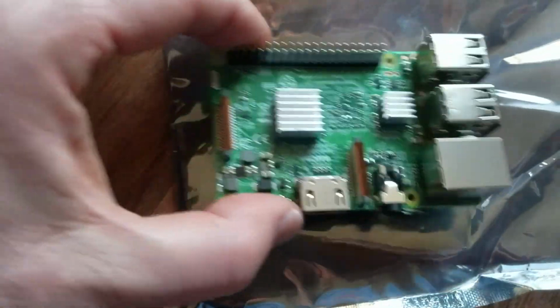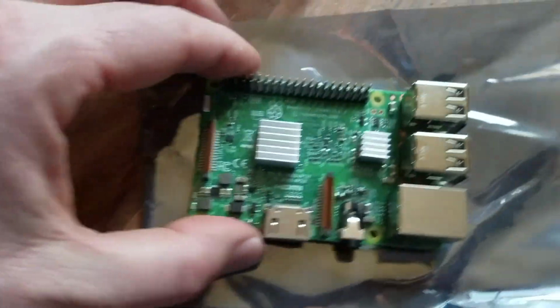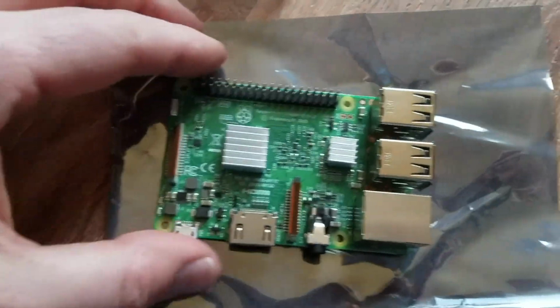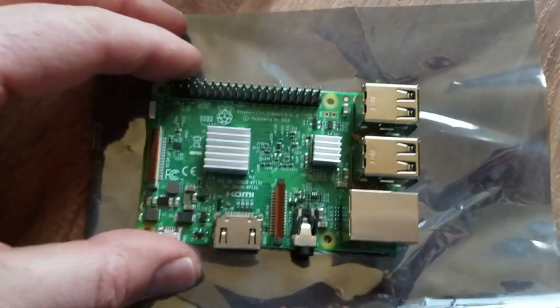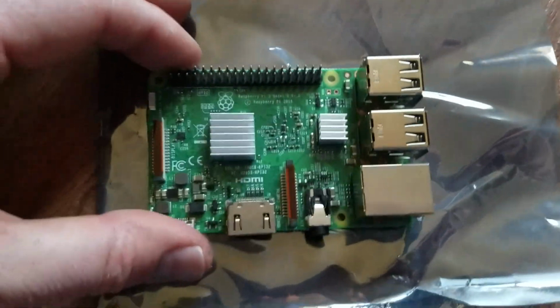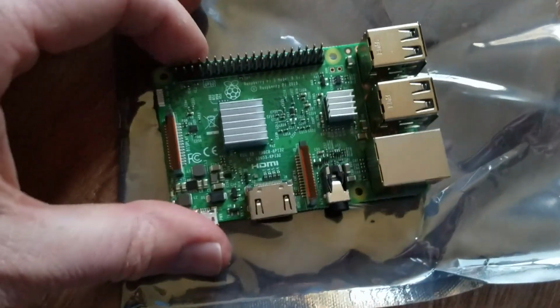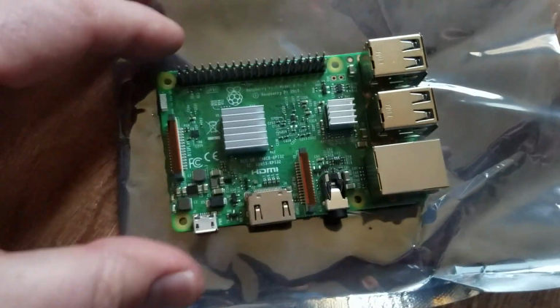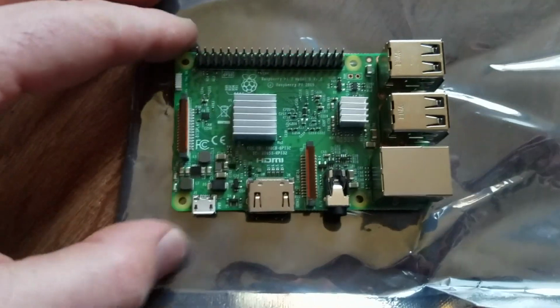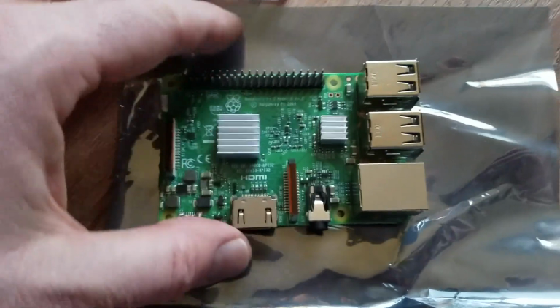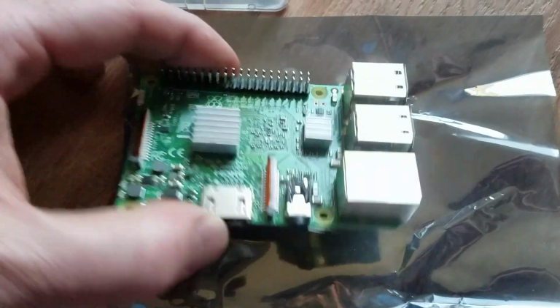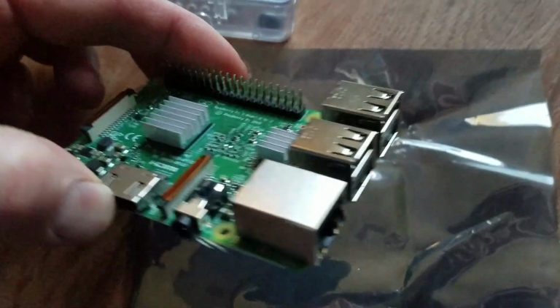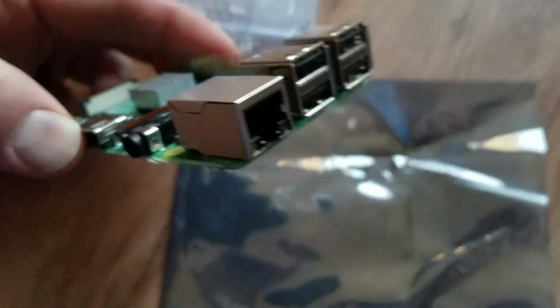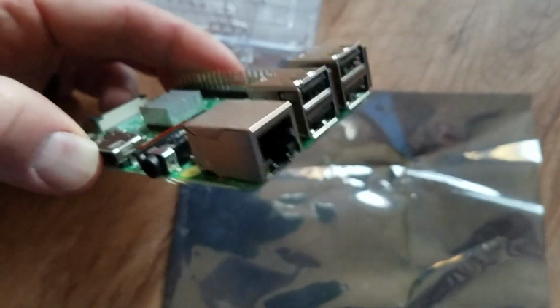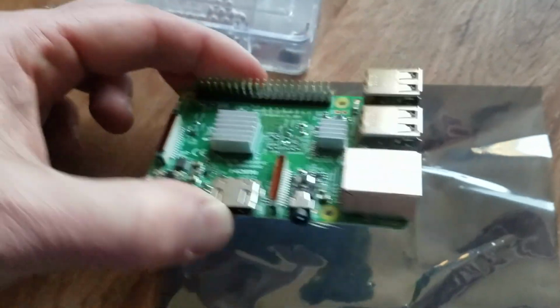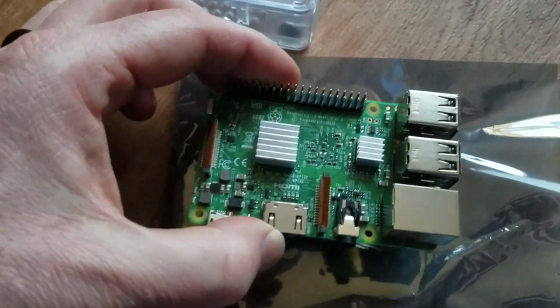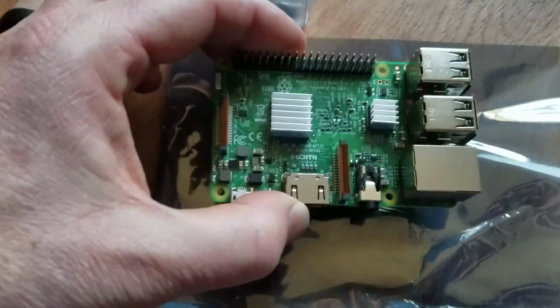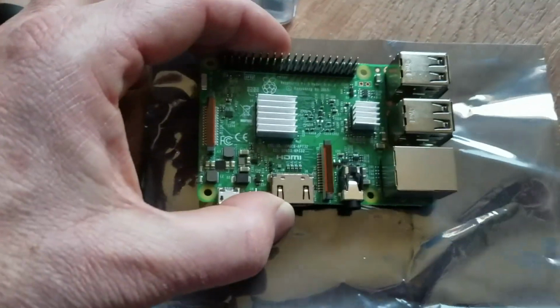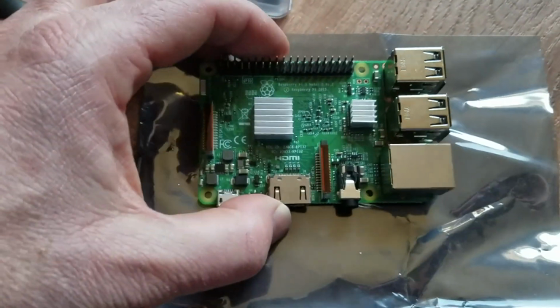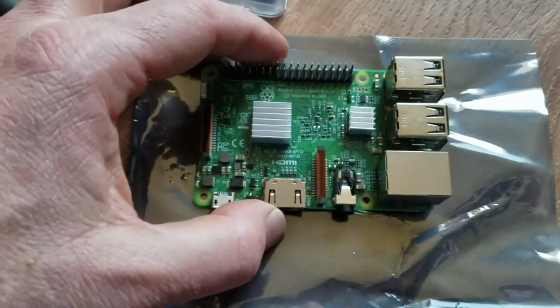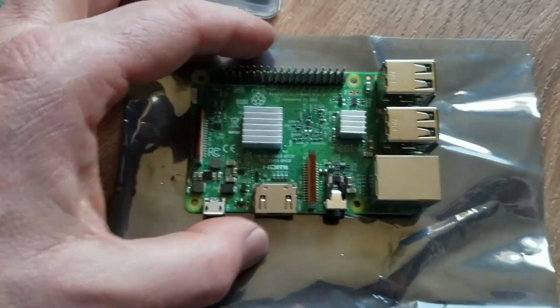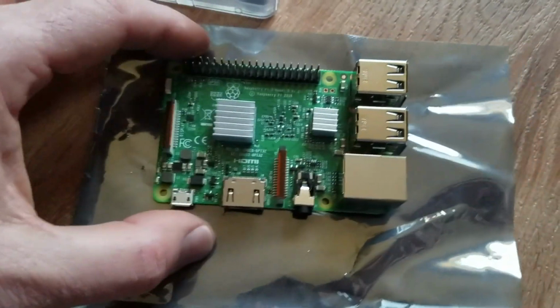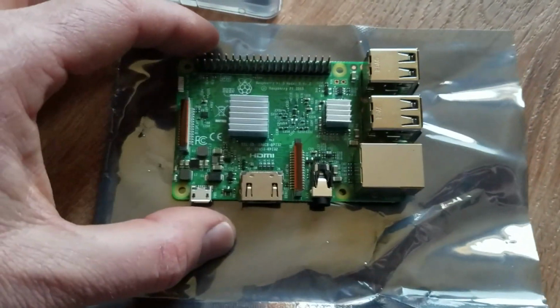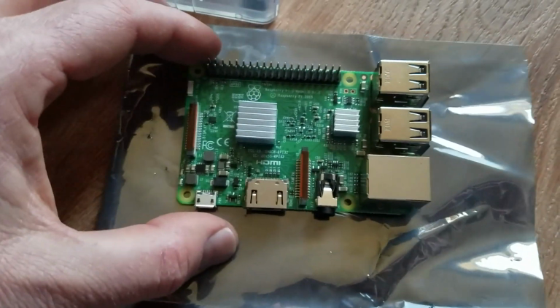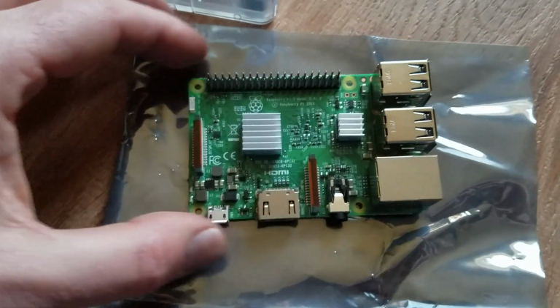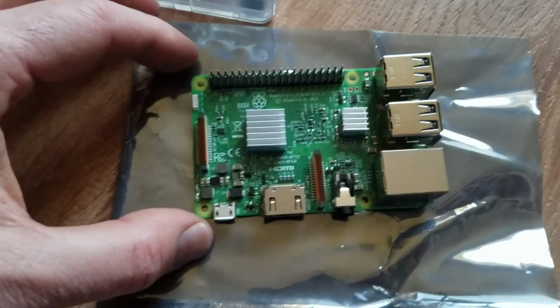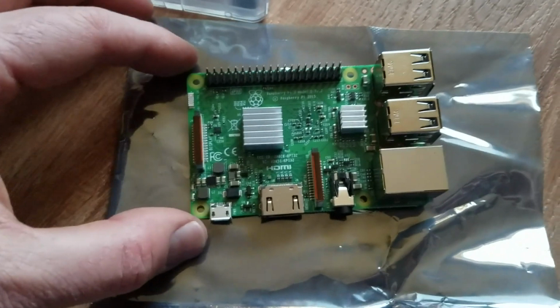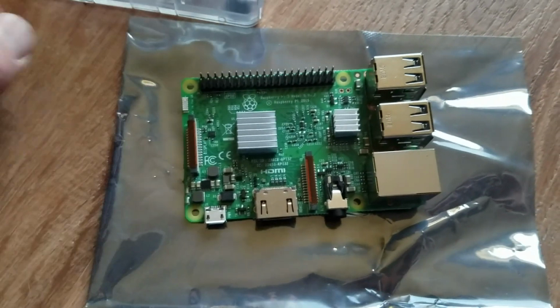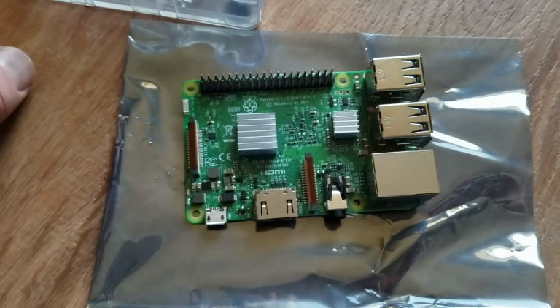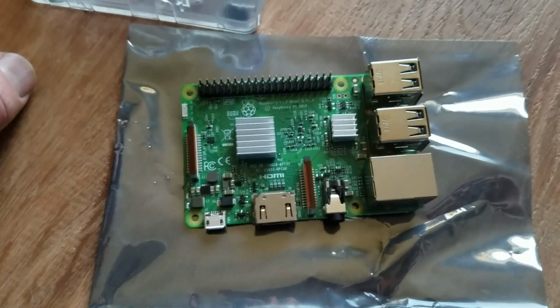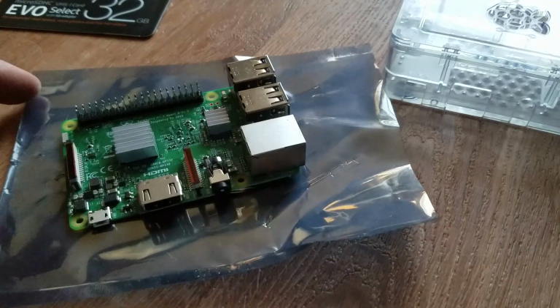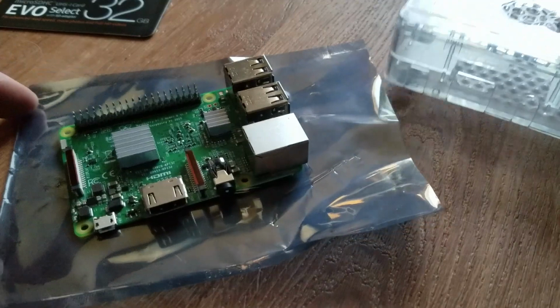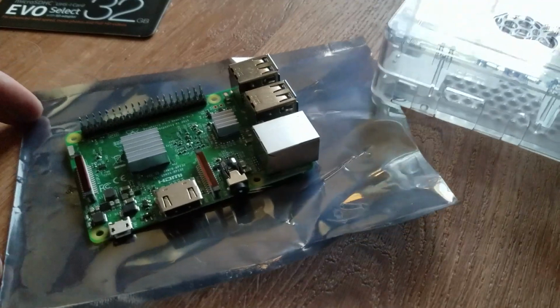And there you go — that is how to install the heat sinks on a Raspberry Pi Model B. We're going to go ahead and continue with our installation and setup process.